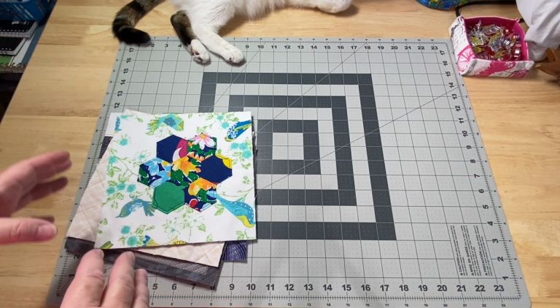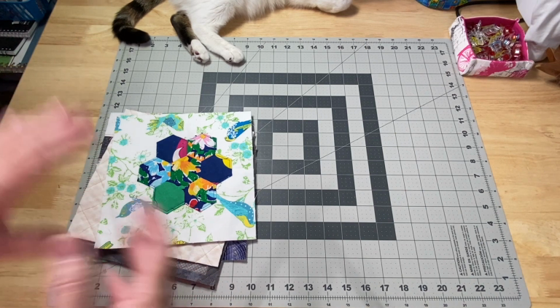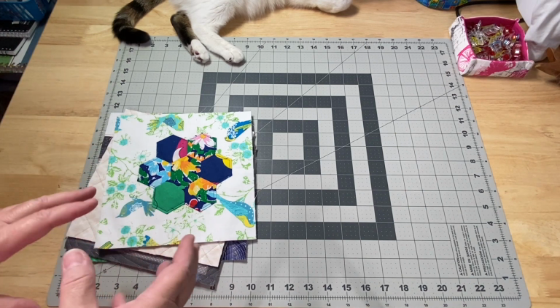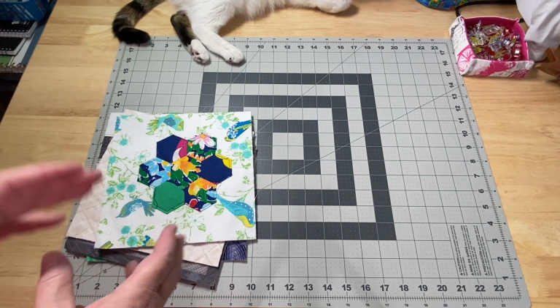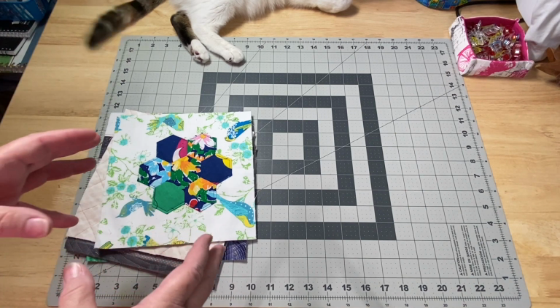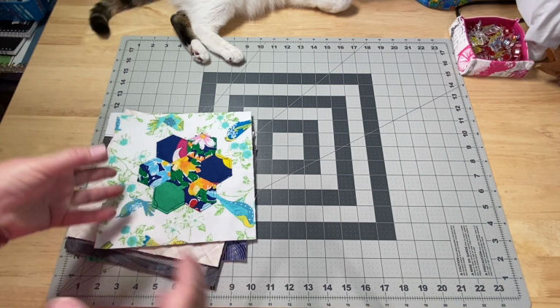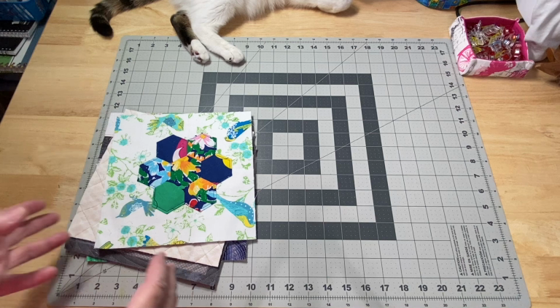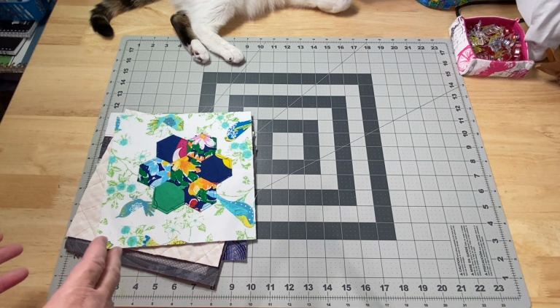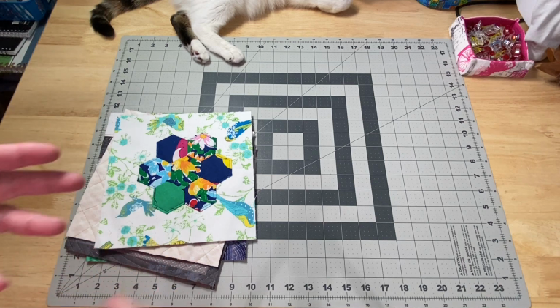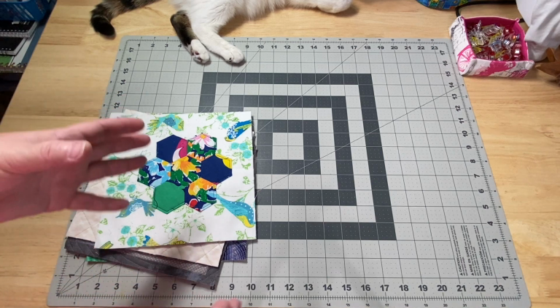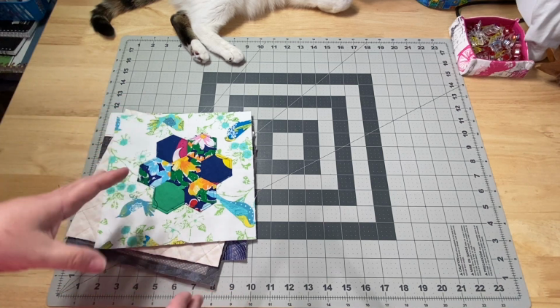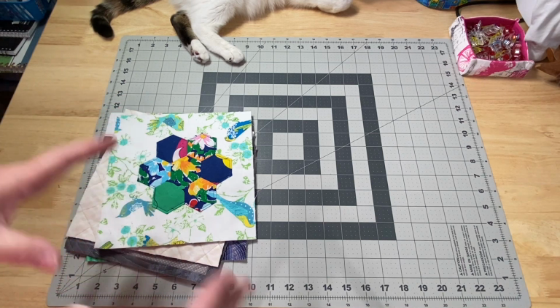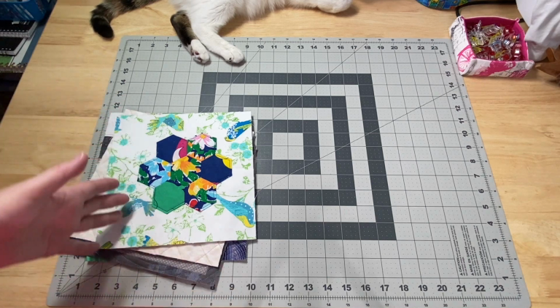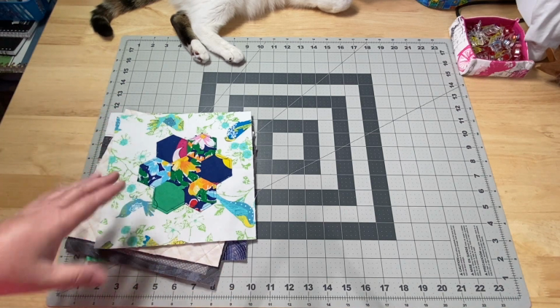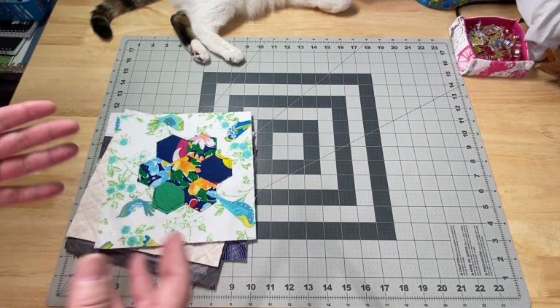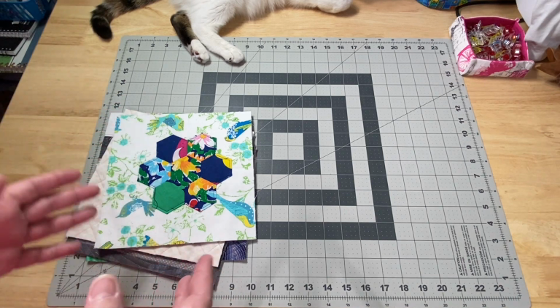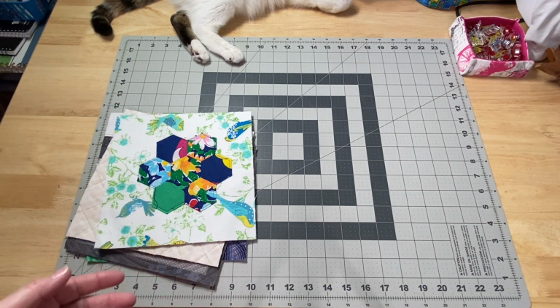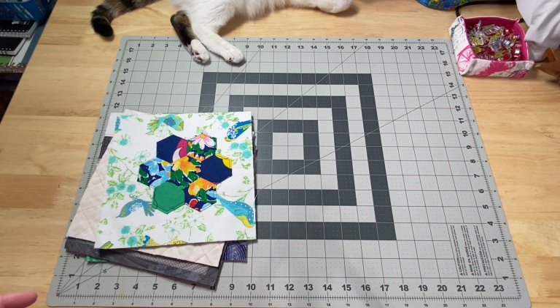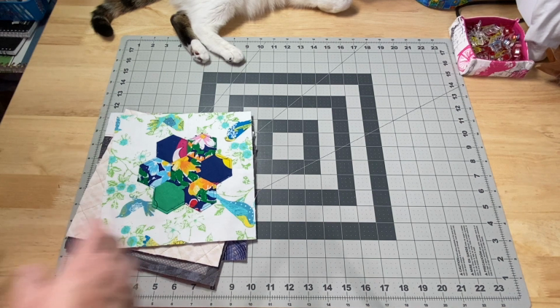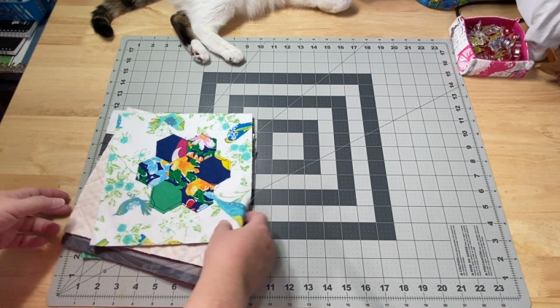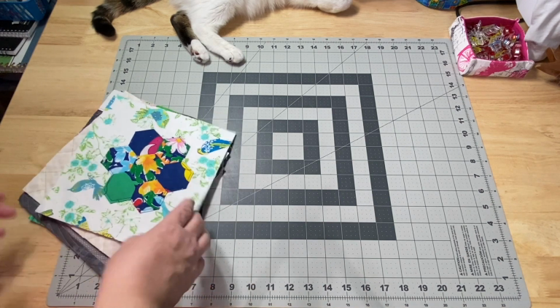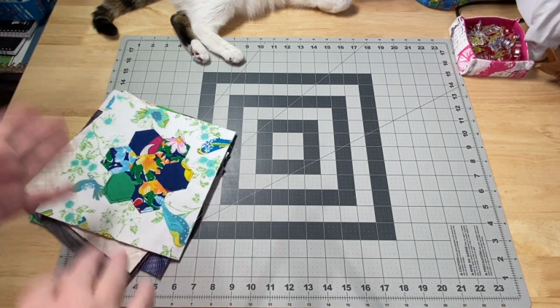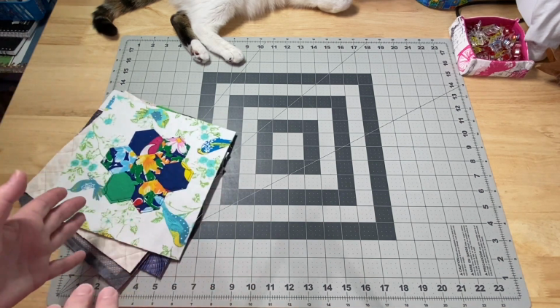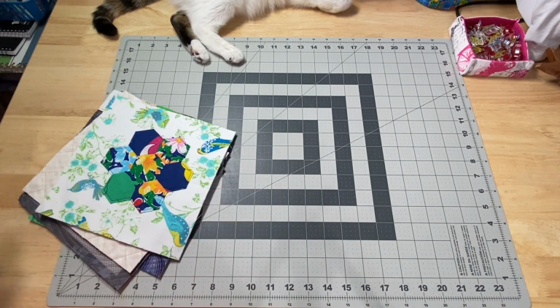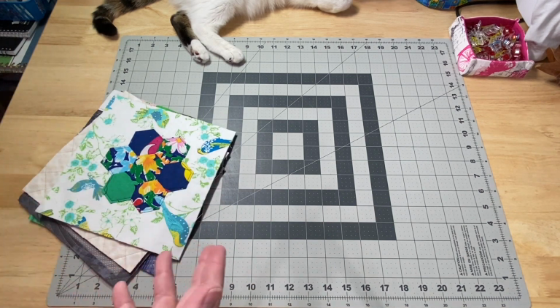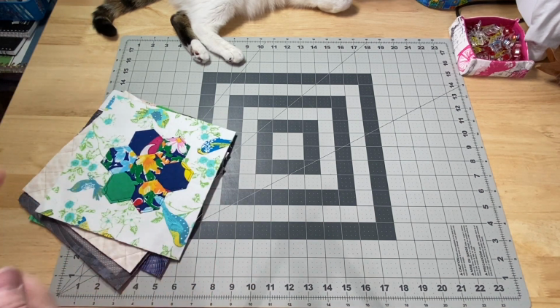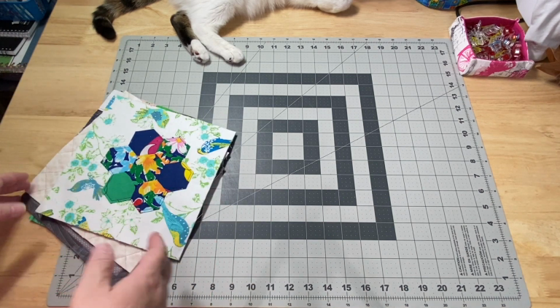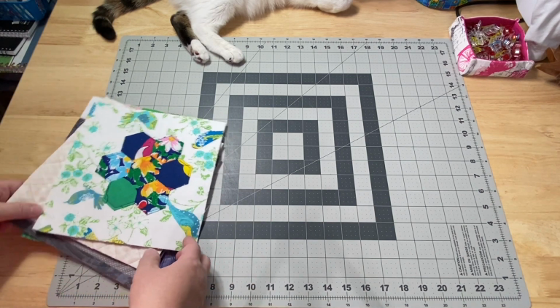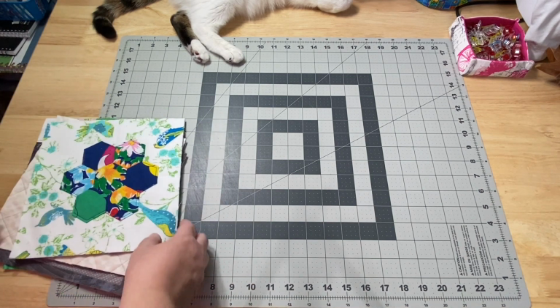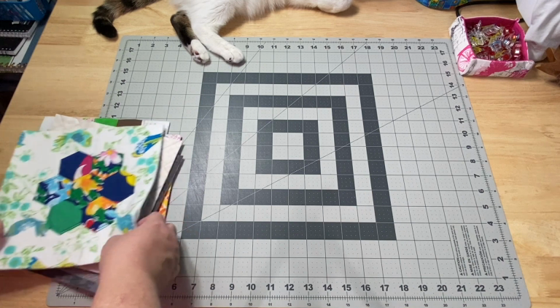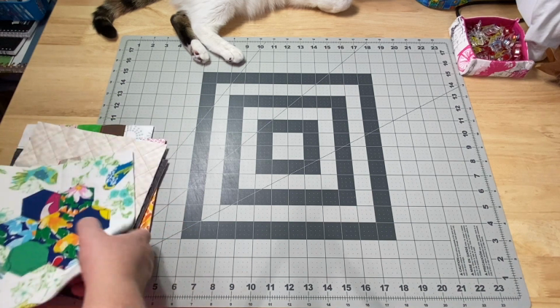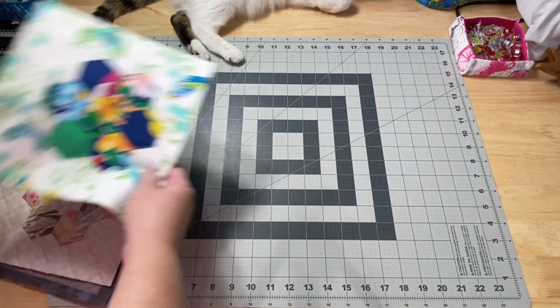I've been continuing with the sewing machine mat videos on YouTube and on Patreon. I've decided I'm making two — one I'm going to keep for myself and one I'm going to finish up and put in the shop. The one on YouTube is going in the shop and the one on Patreon is the one I'm keeping for myself.